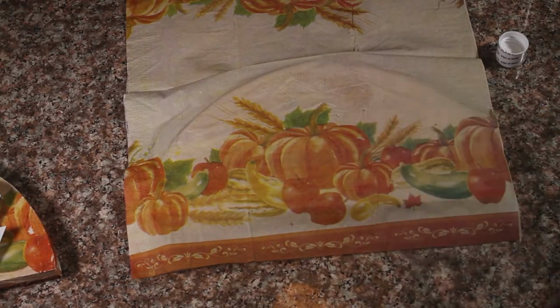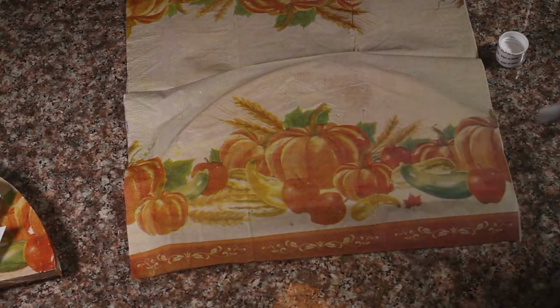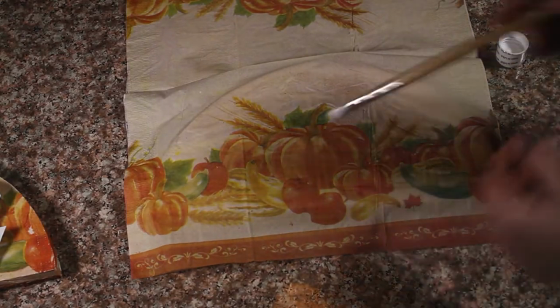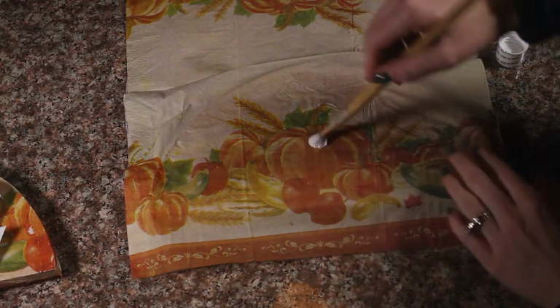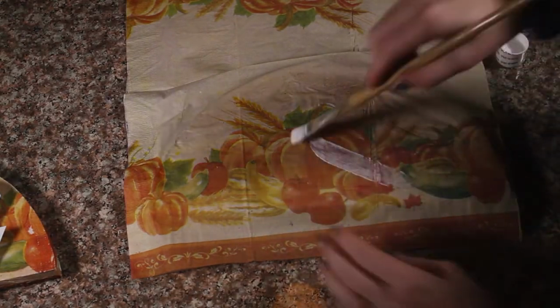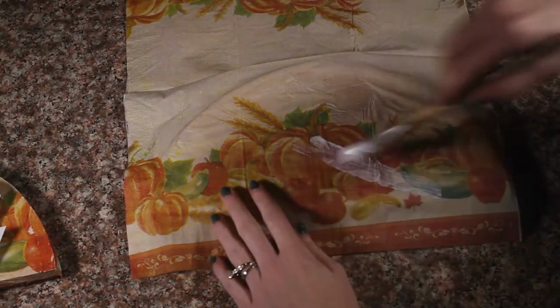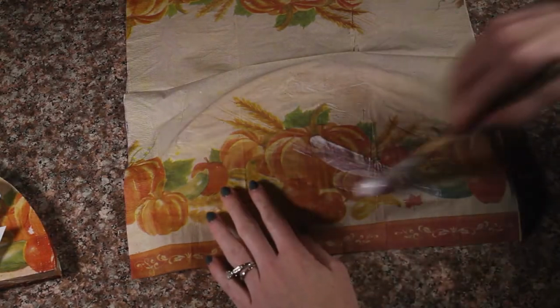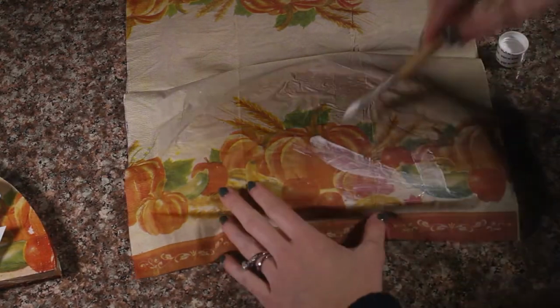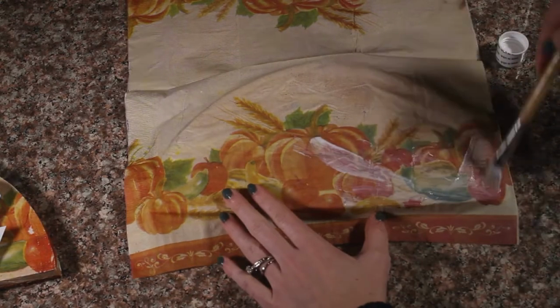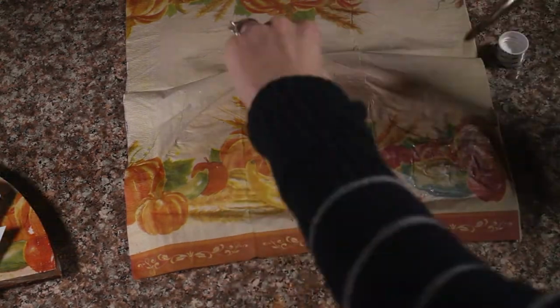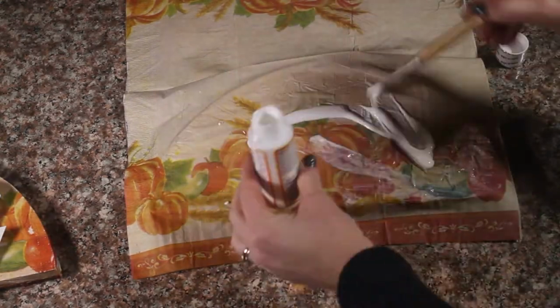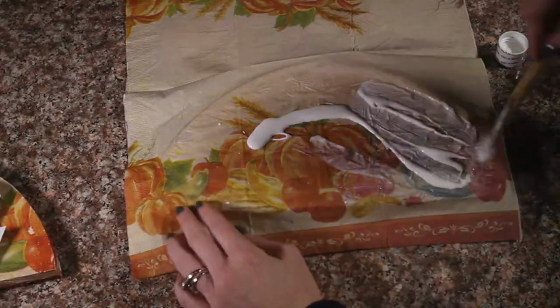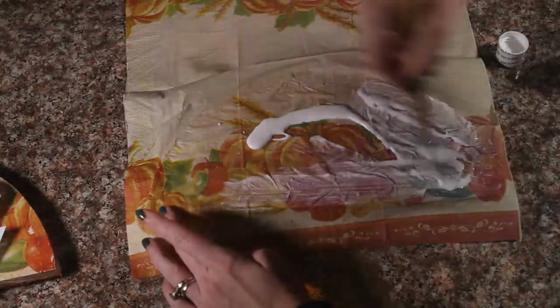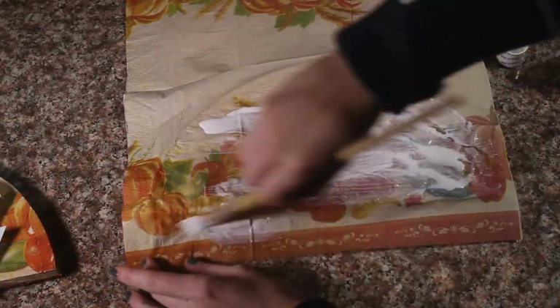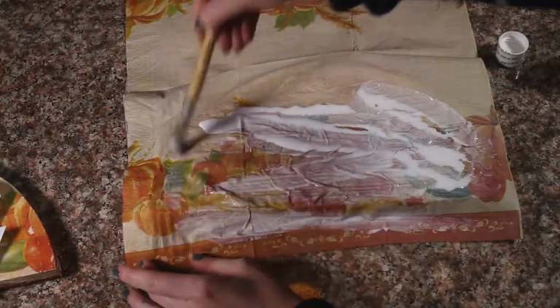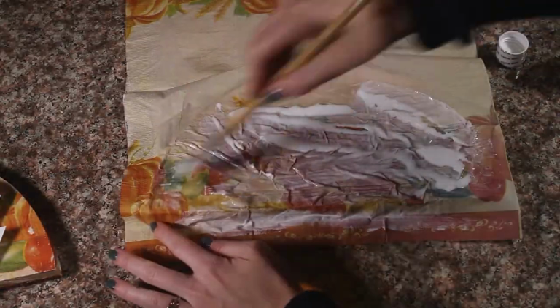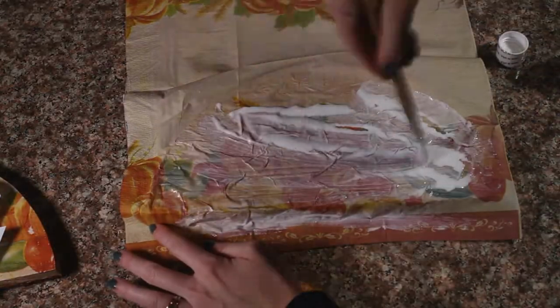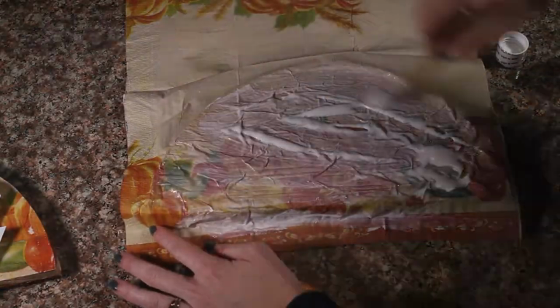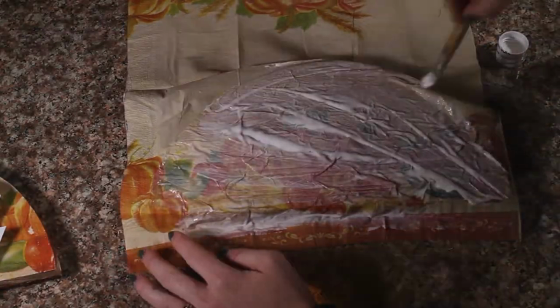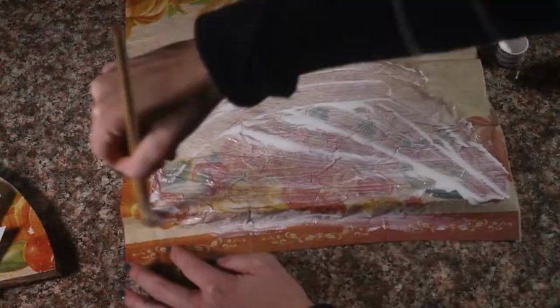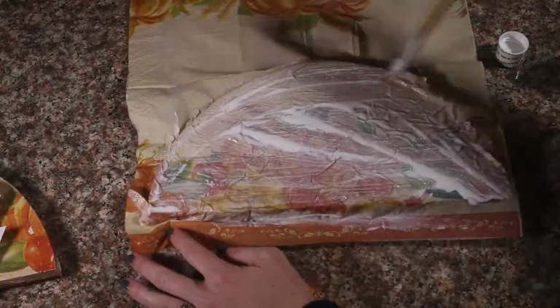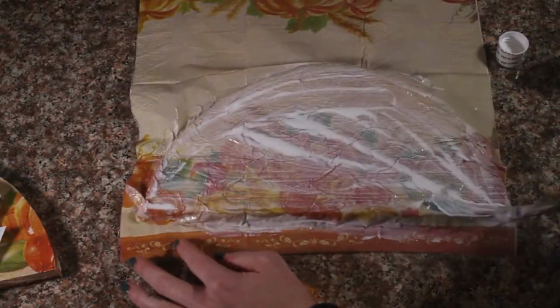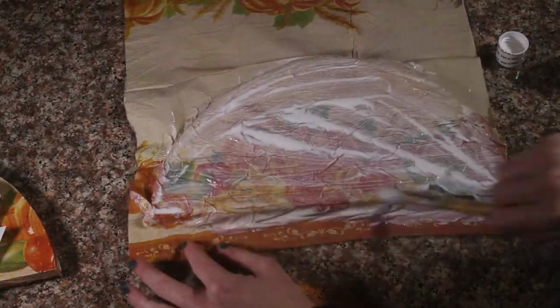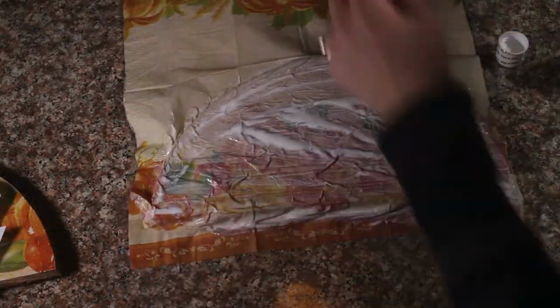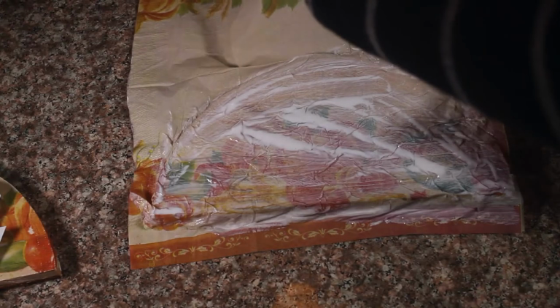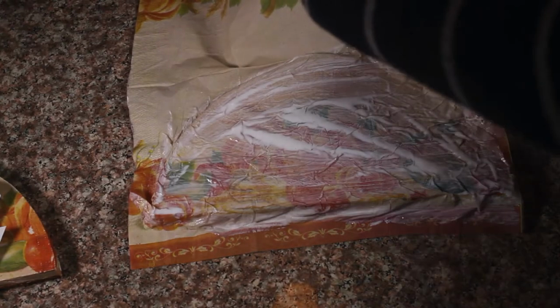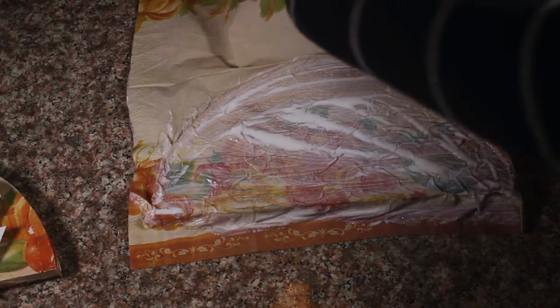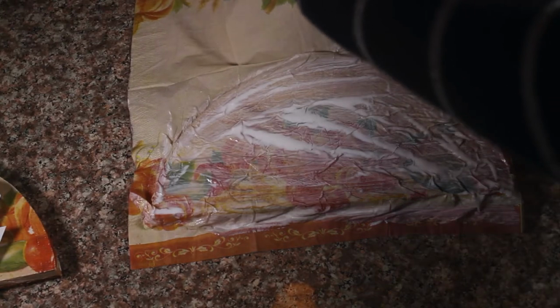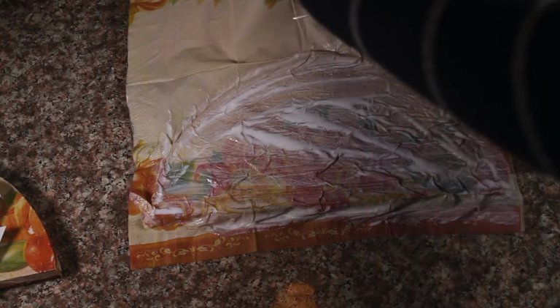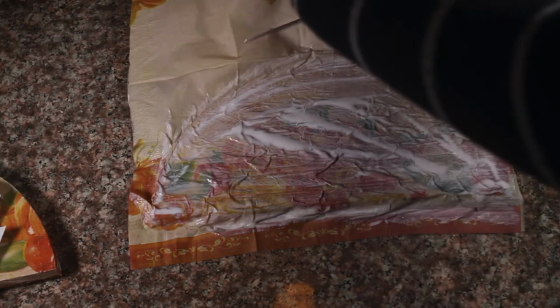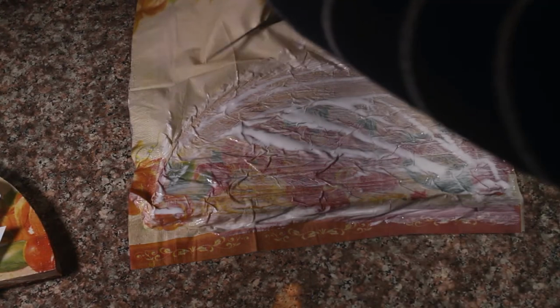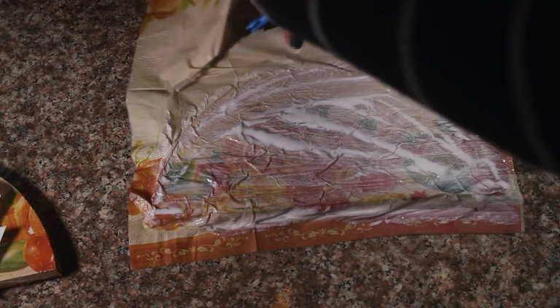We are going to do a layer of Mod Podge over top. I am going to cut off the excess and wrap it around the back.